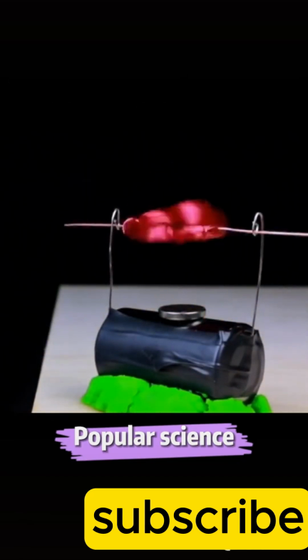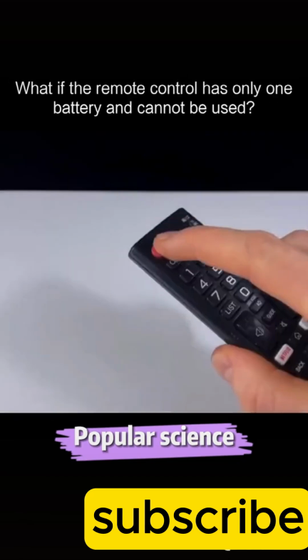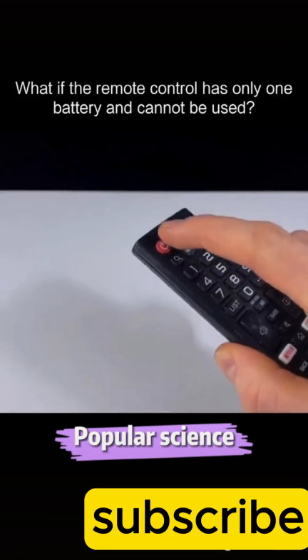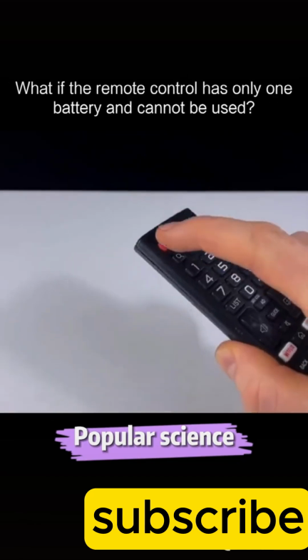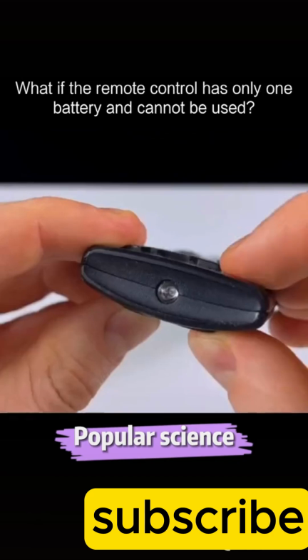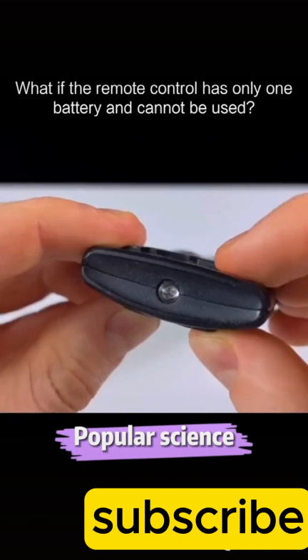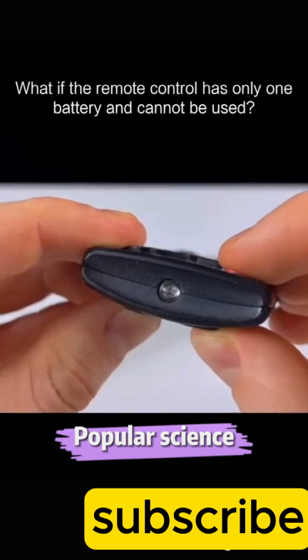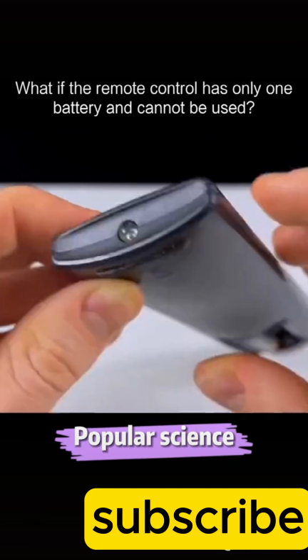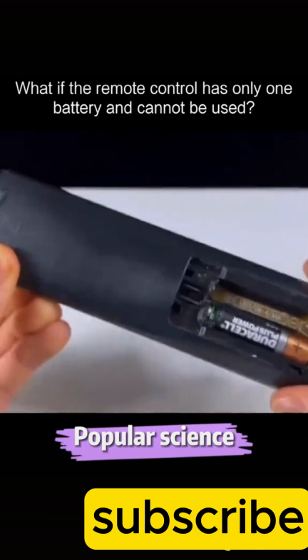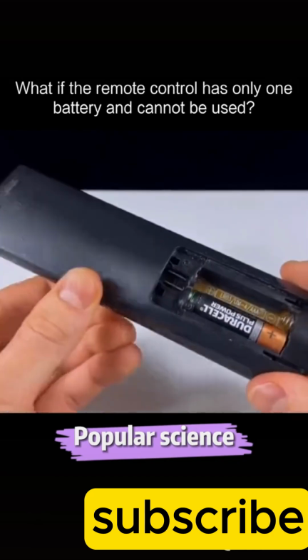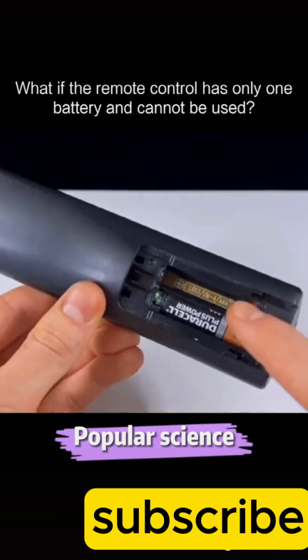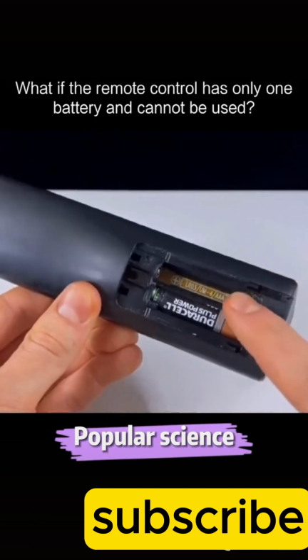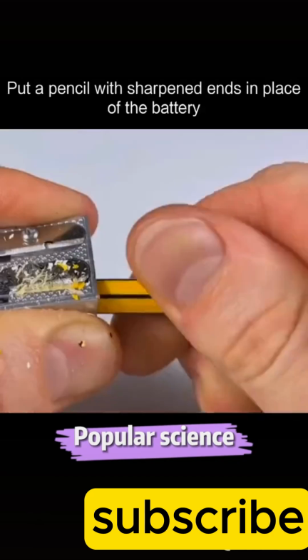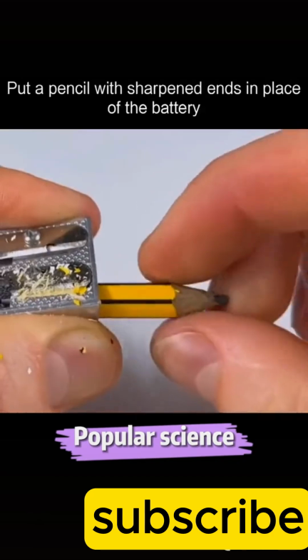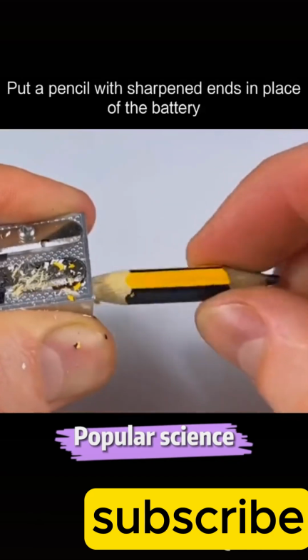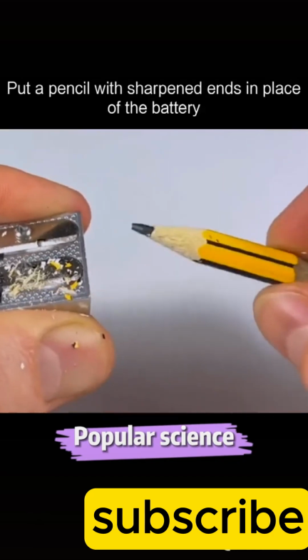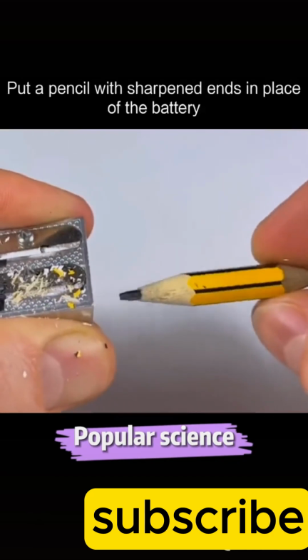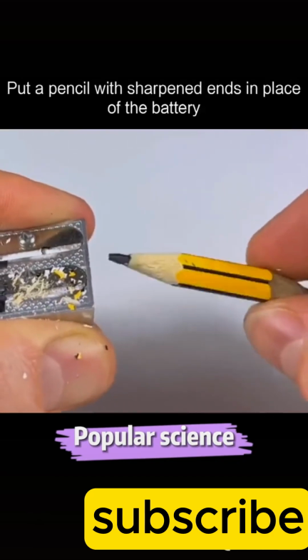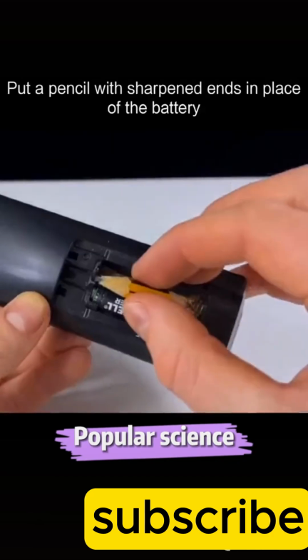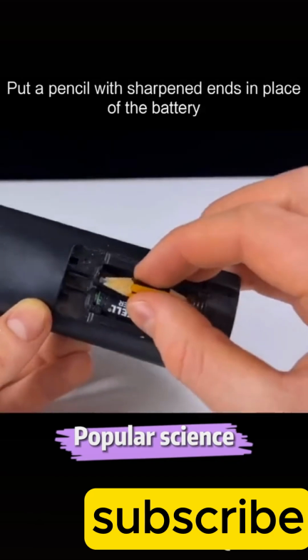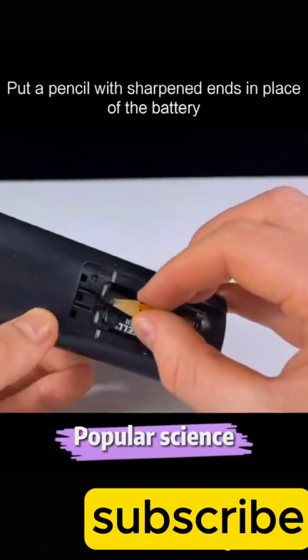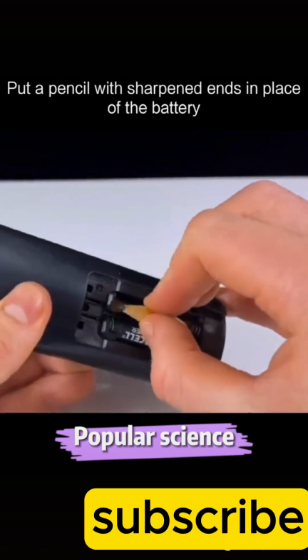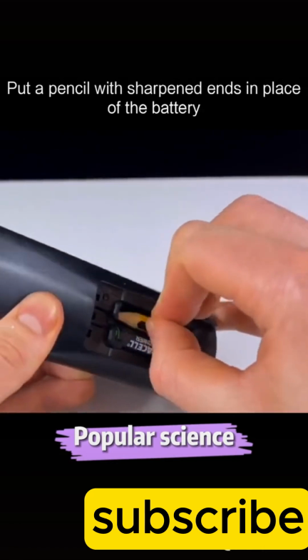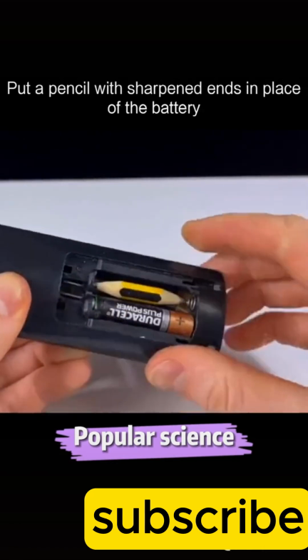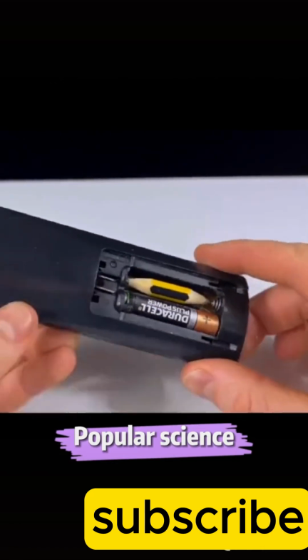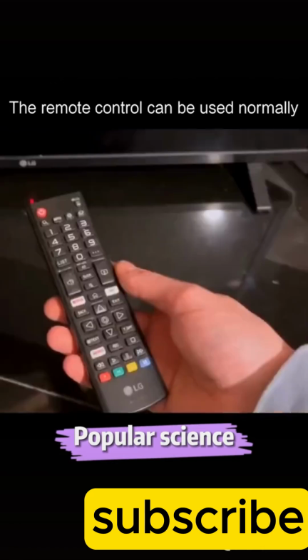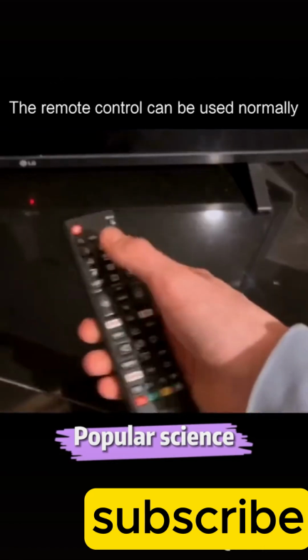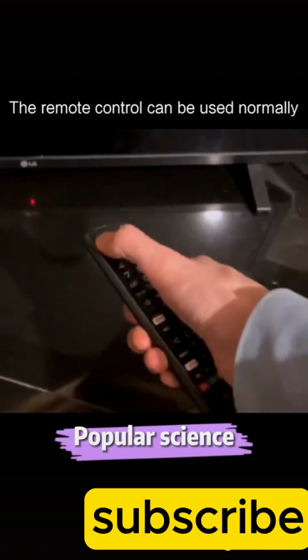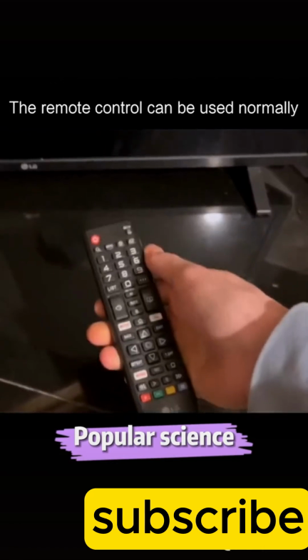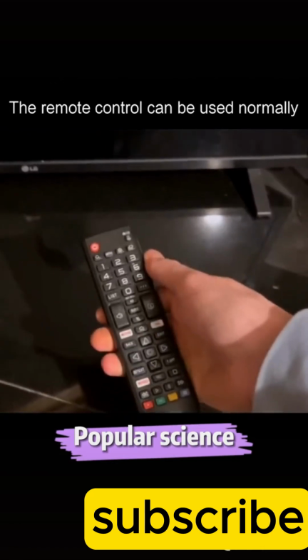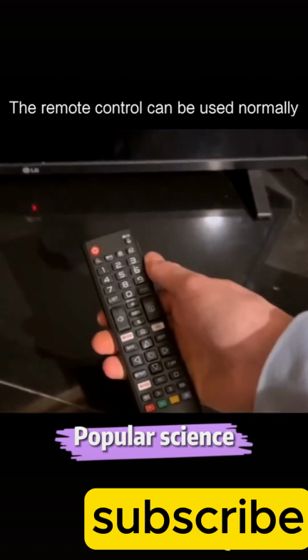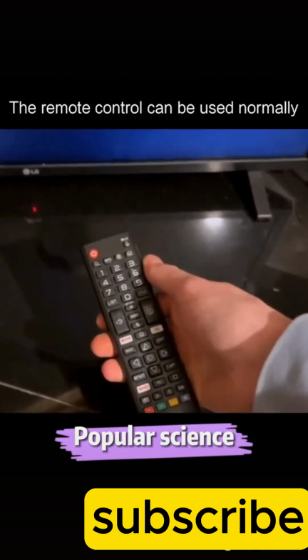What if the remote control has only one battery and cannot be used? Put a pencil with sharpened ends in place of the battery. The remote control can be used normally.